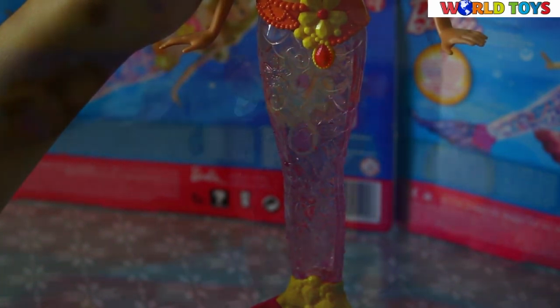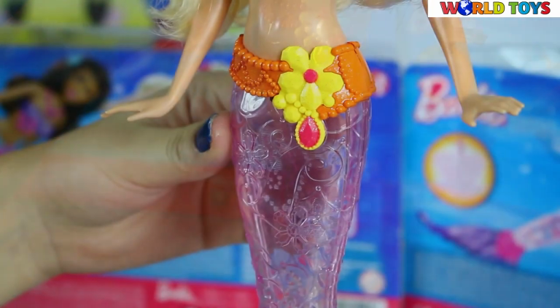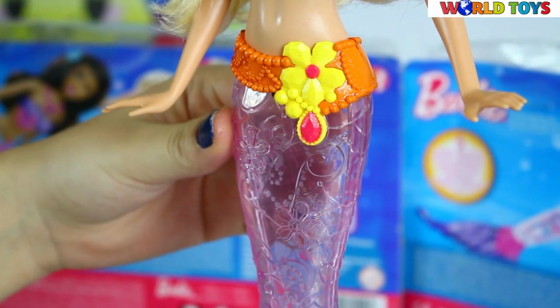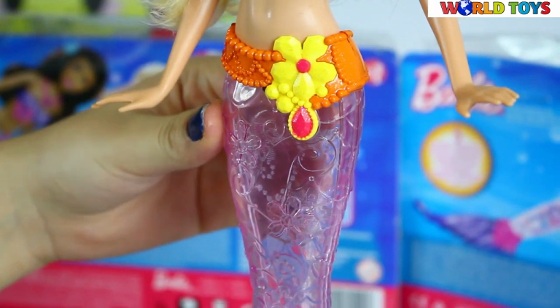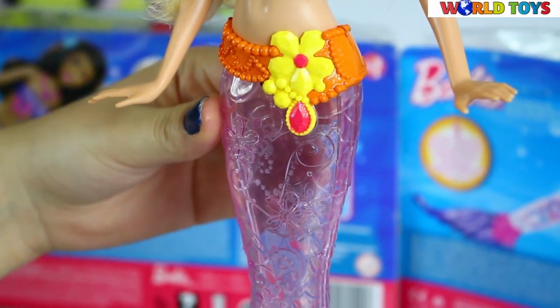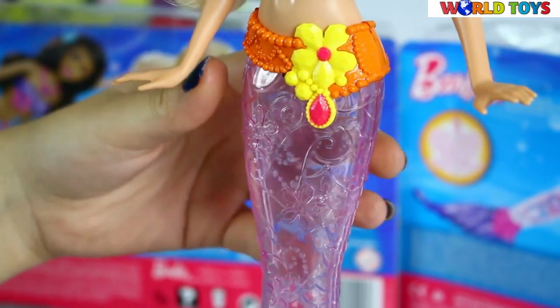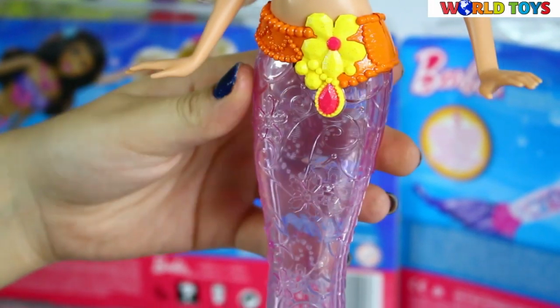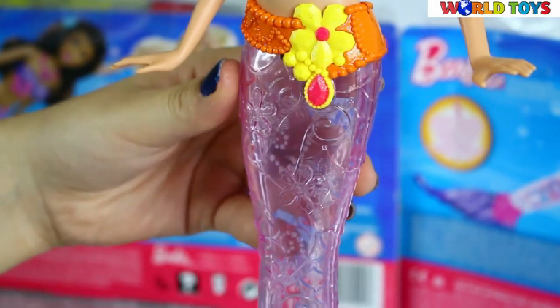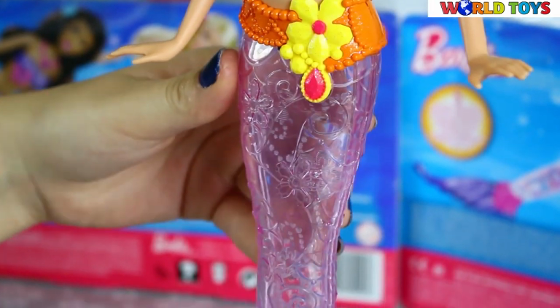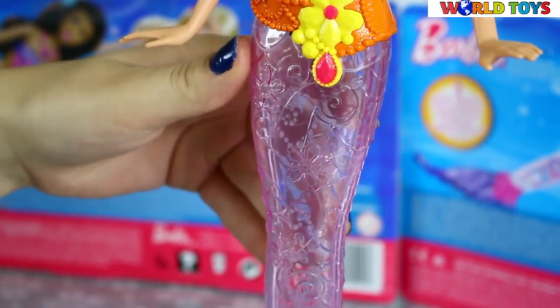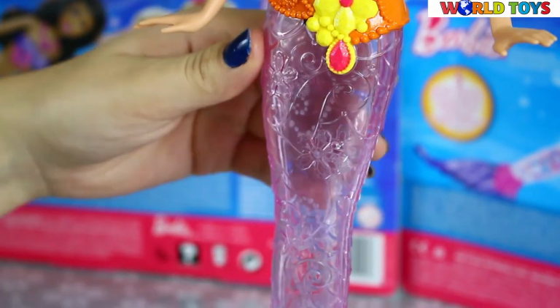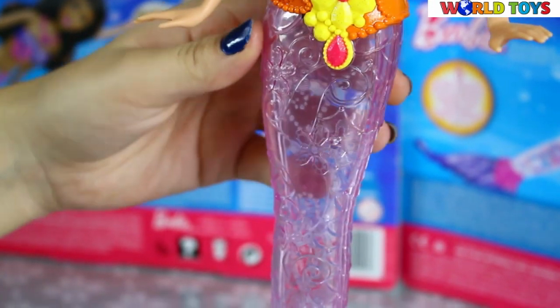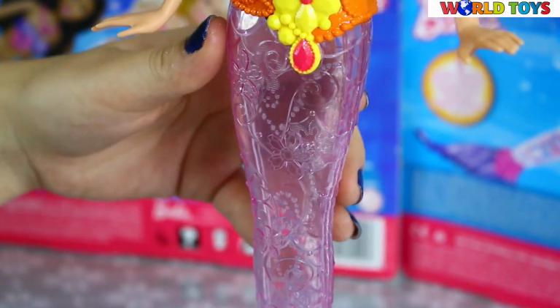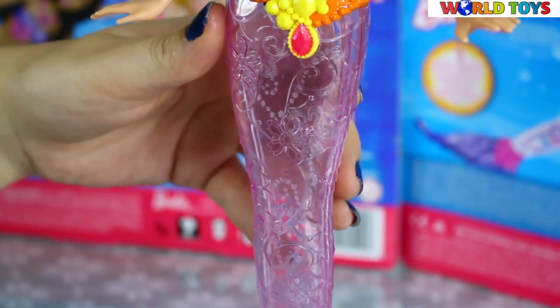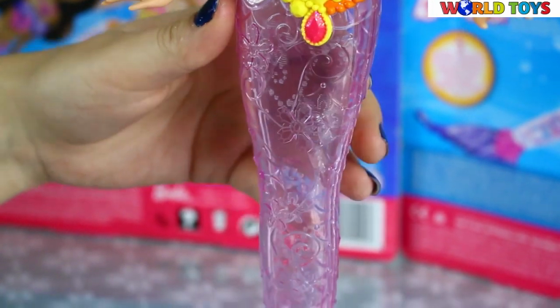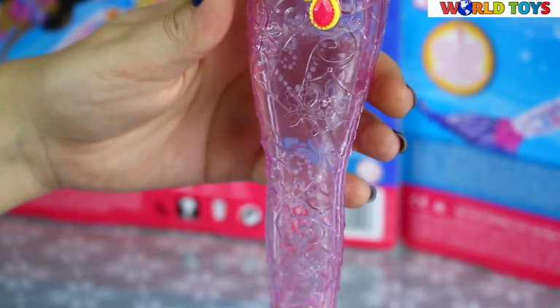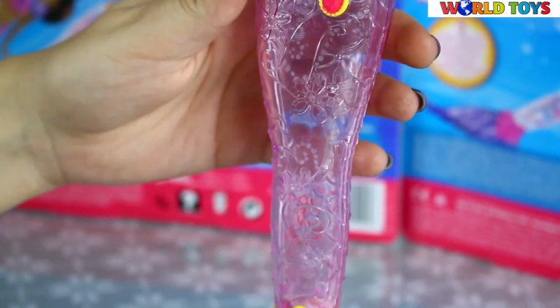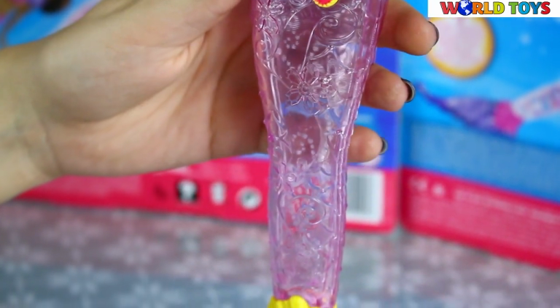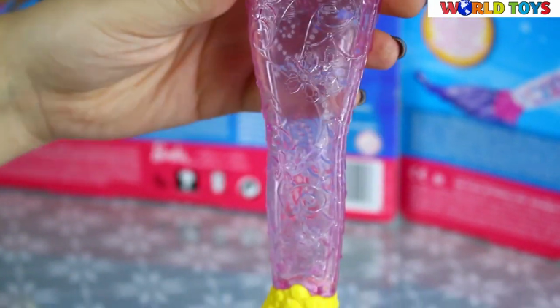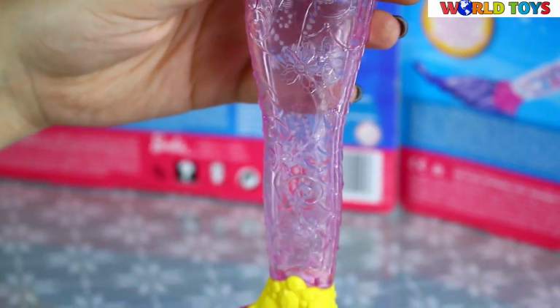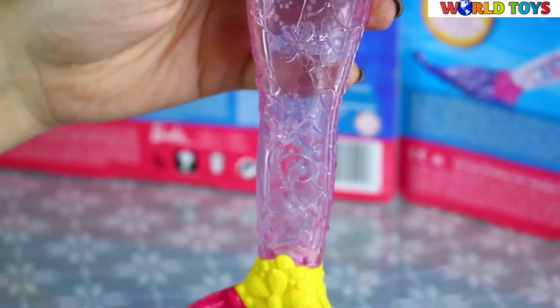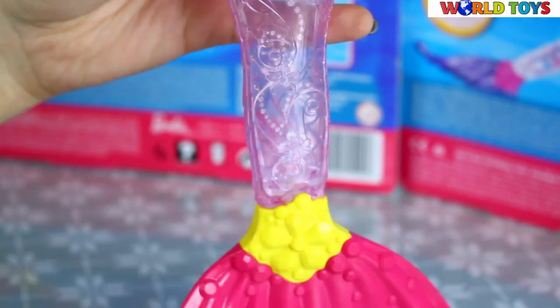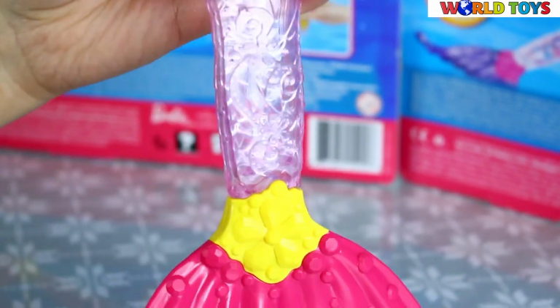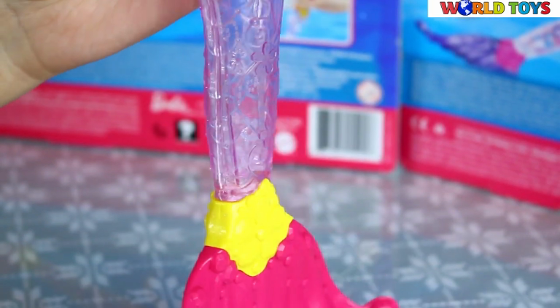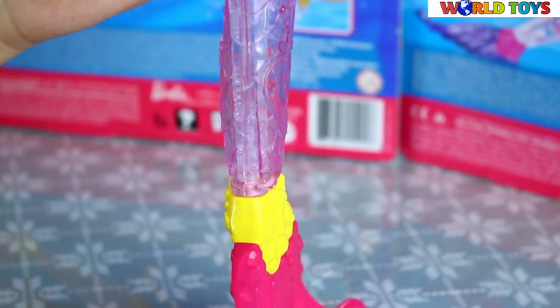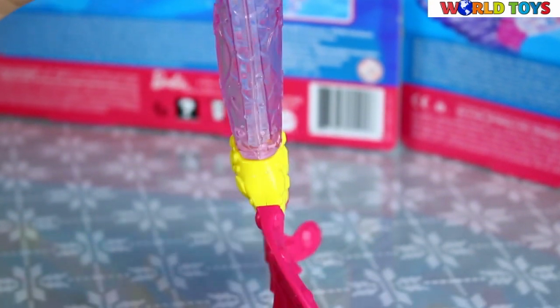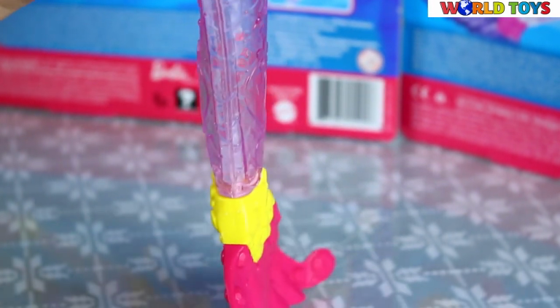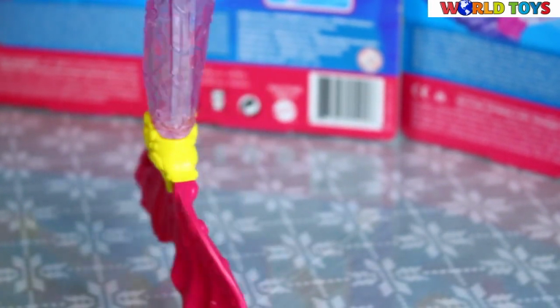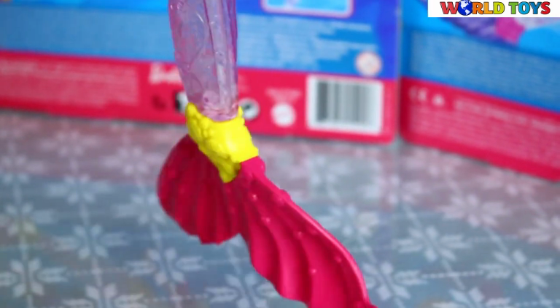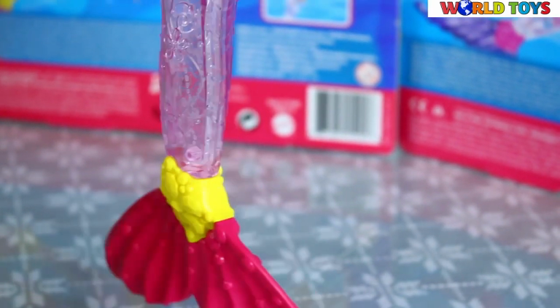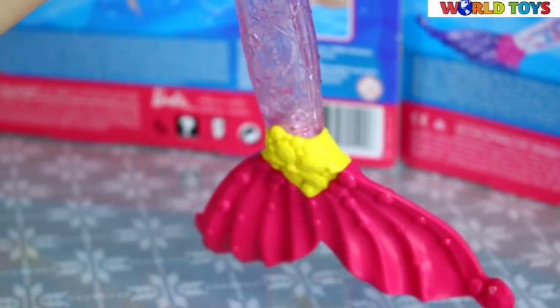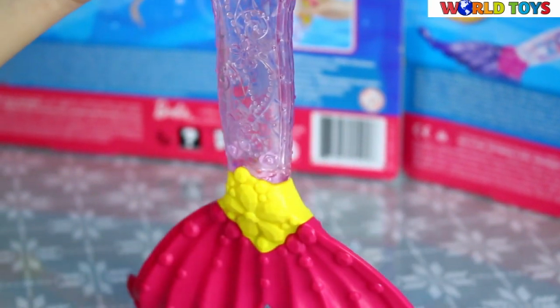As you can see, her tail is a bit transparent, so you can see the lights all around our doll.